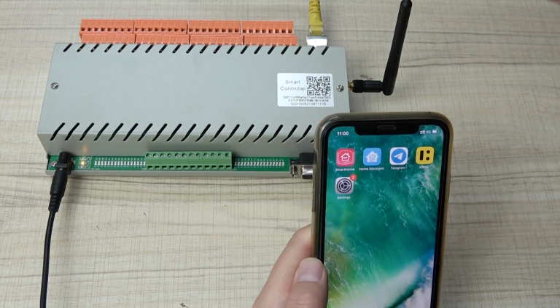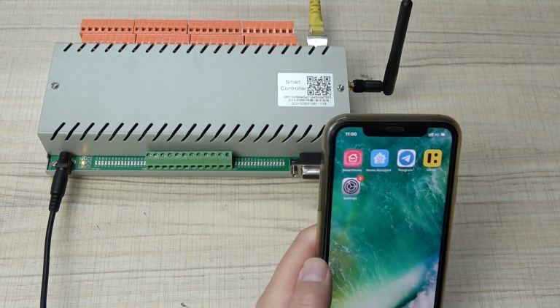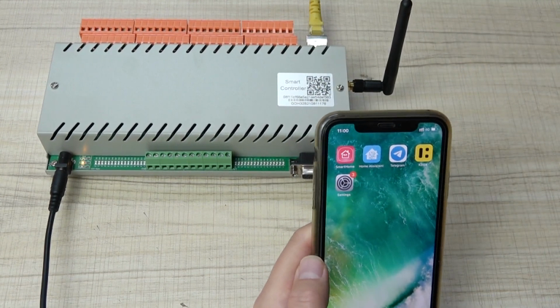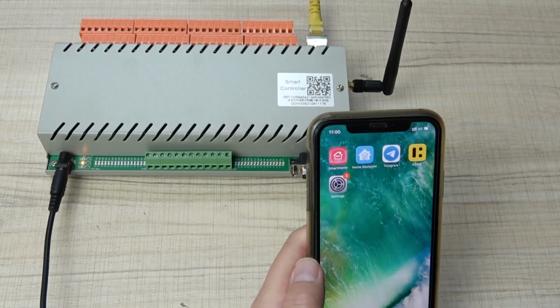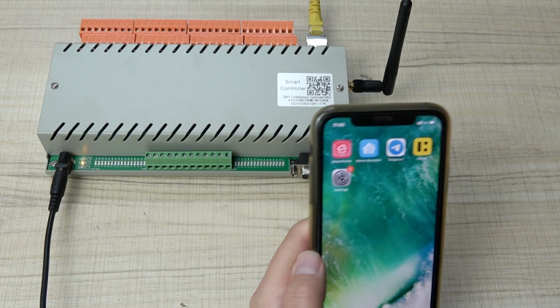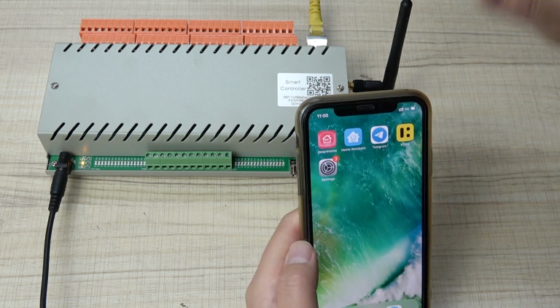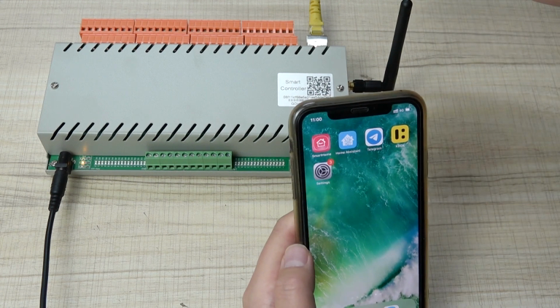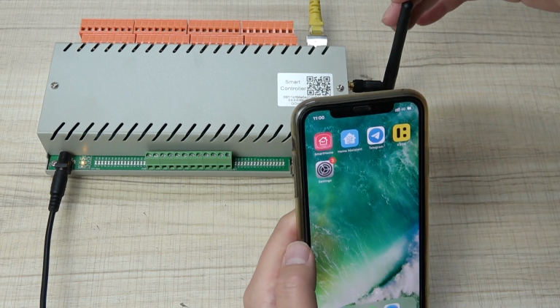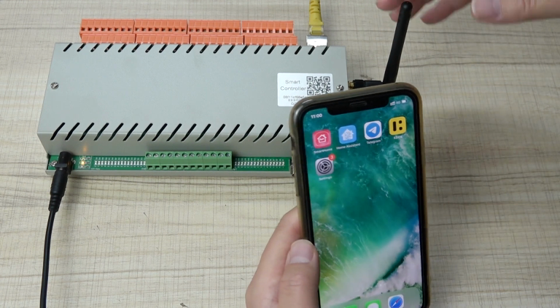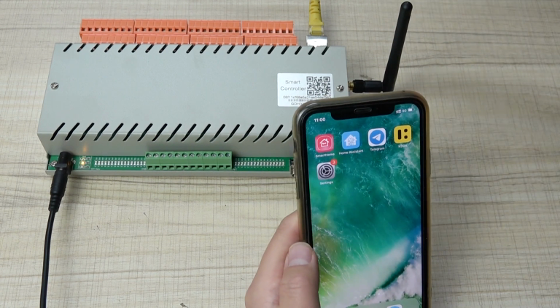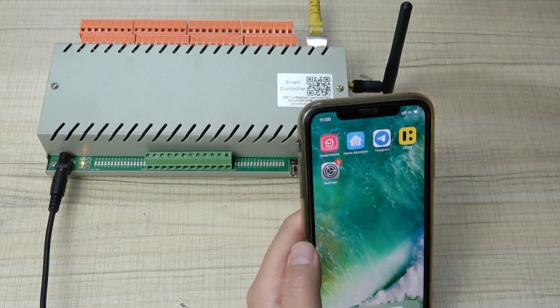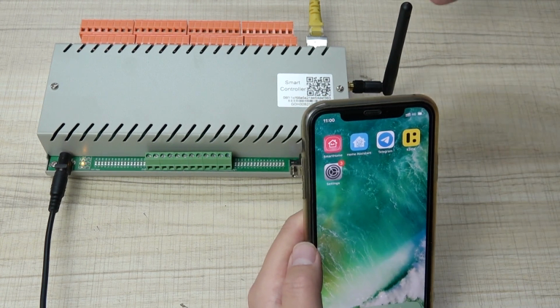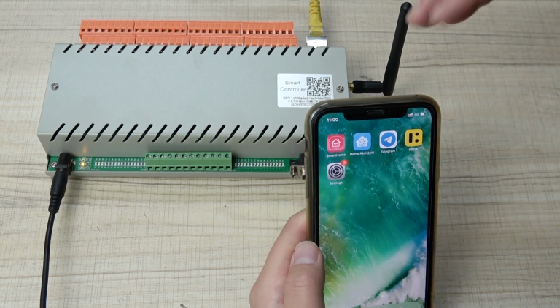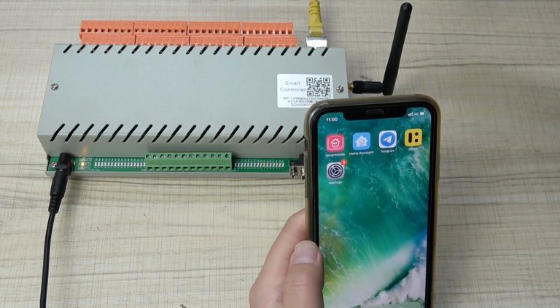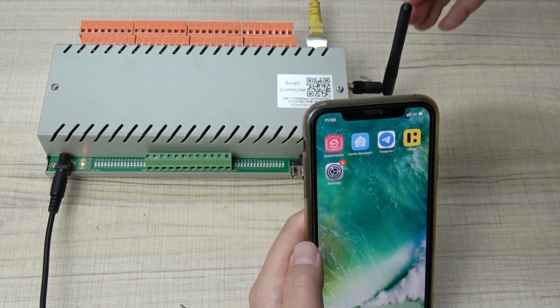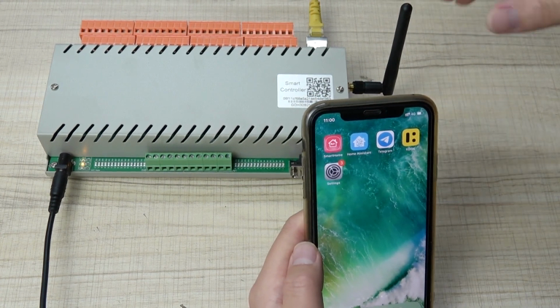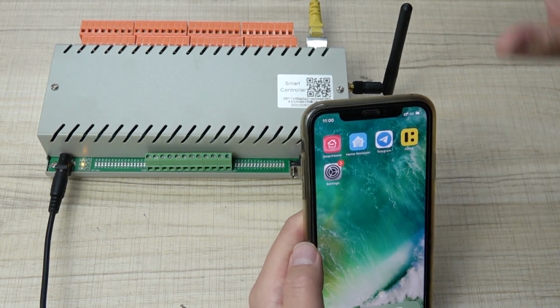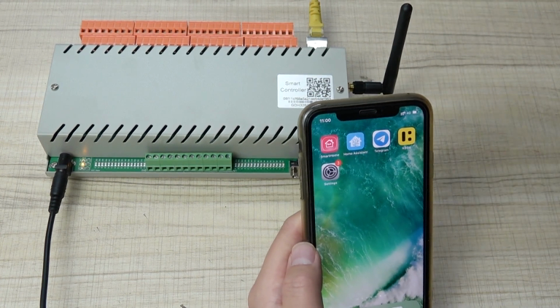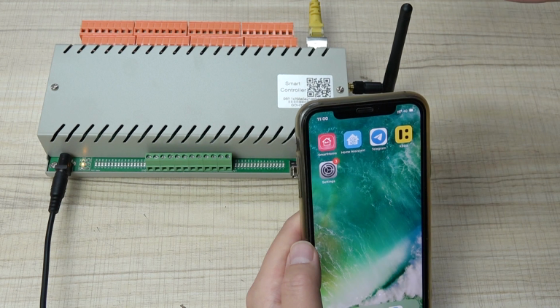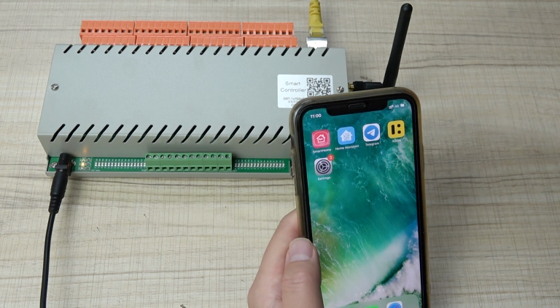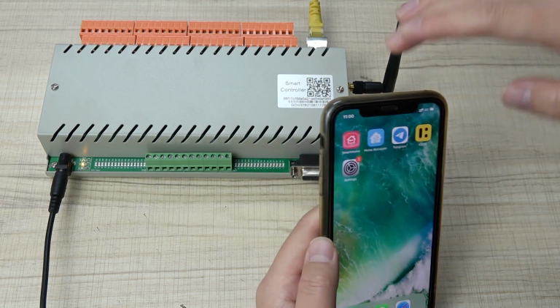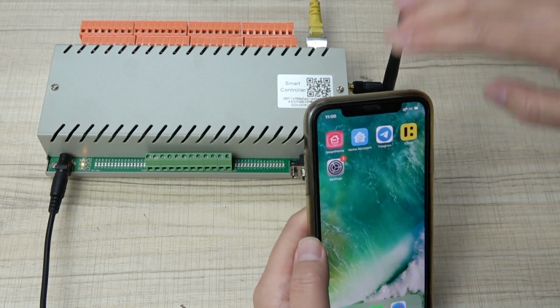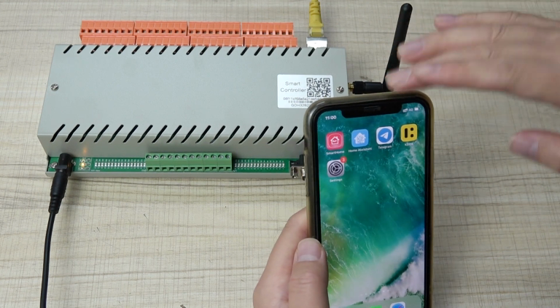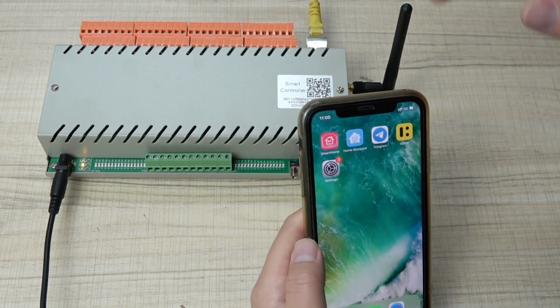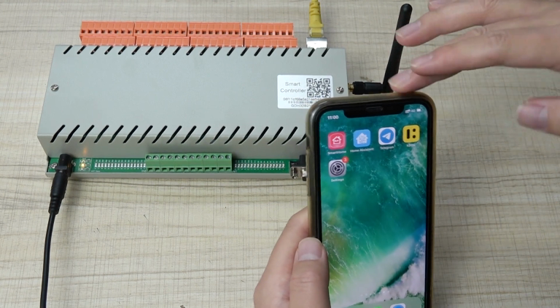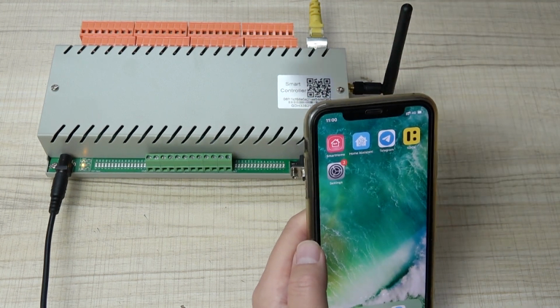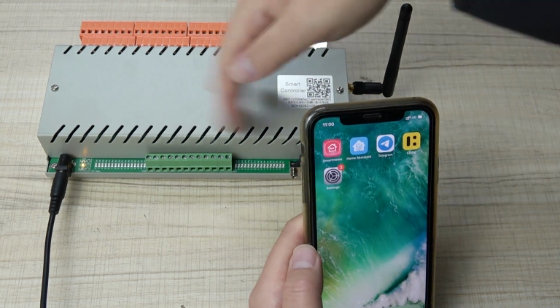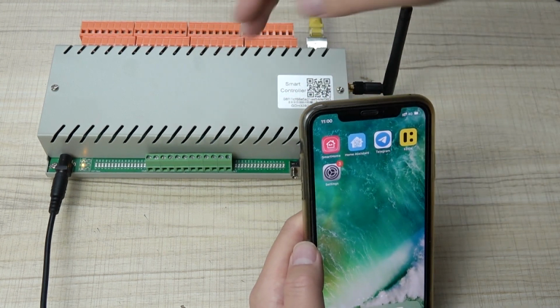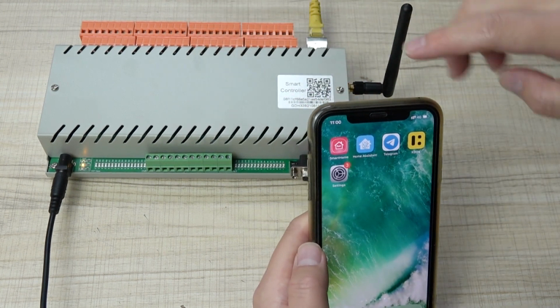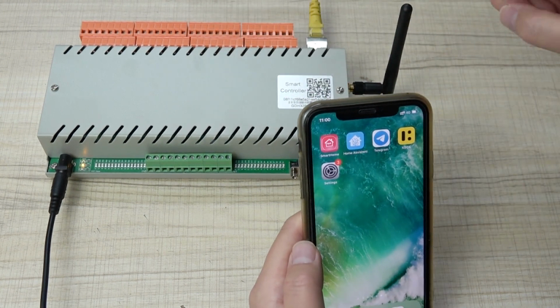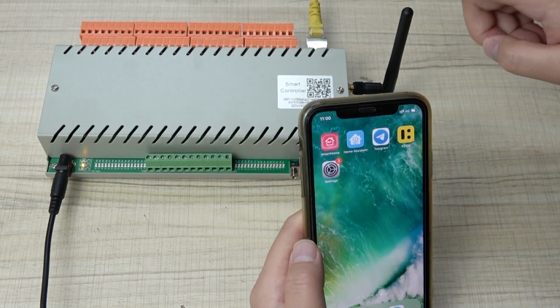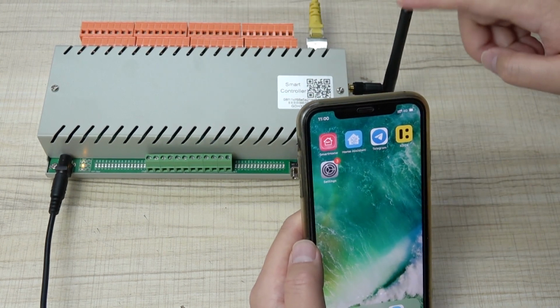Because maybe in your new house and new project, there is no internet, no network, or no any network cable. So this time you can test or use your controller by Wi-Fi directly.